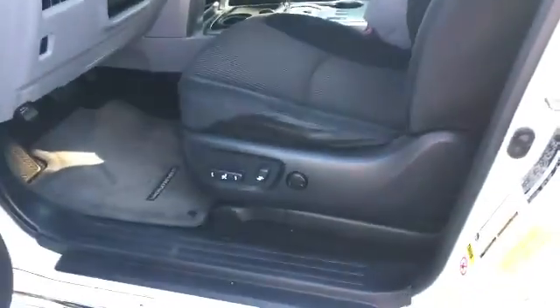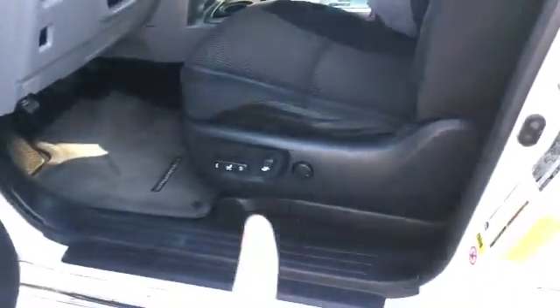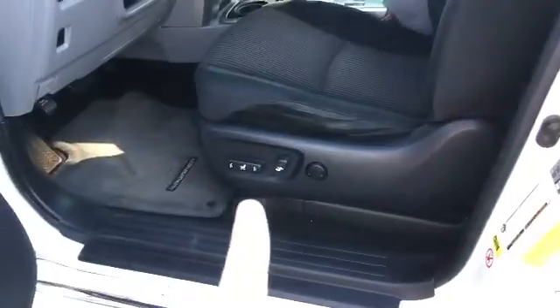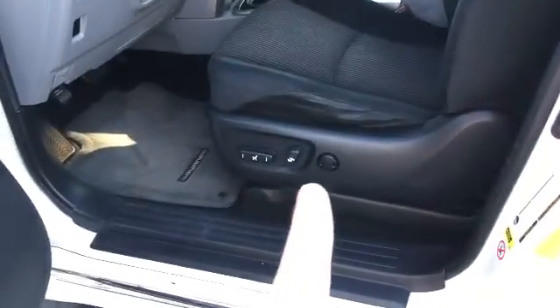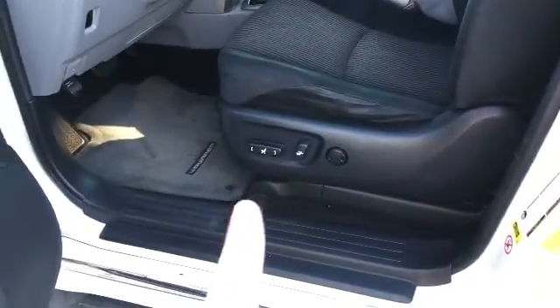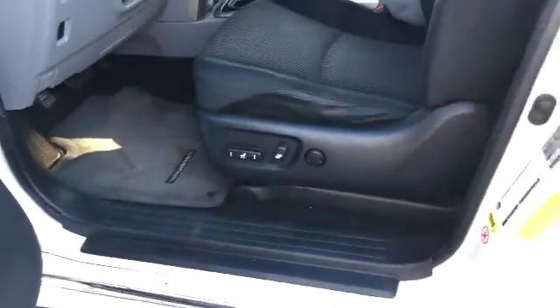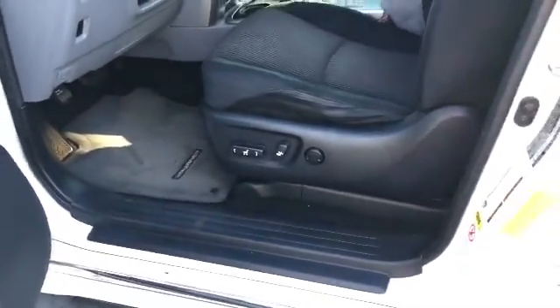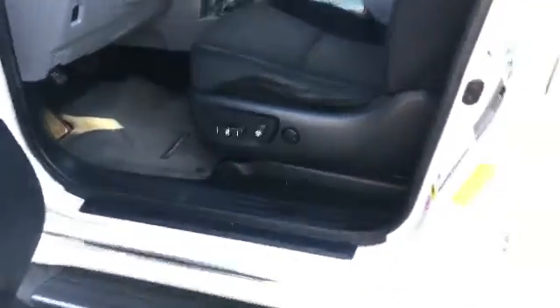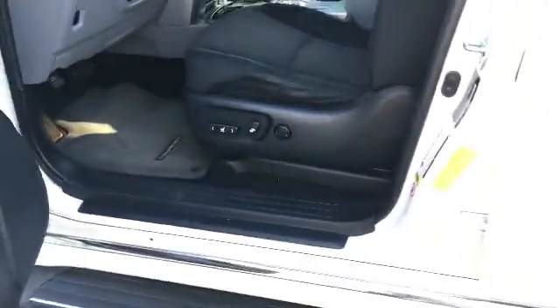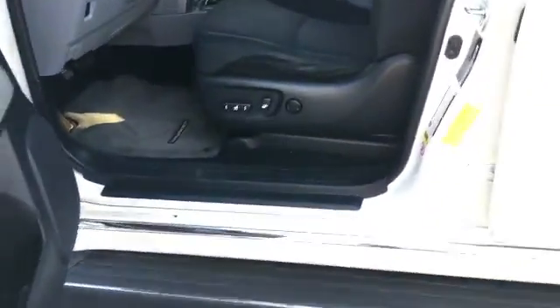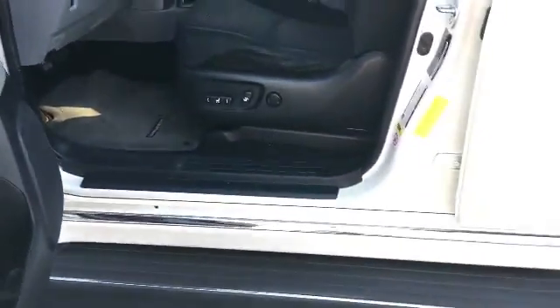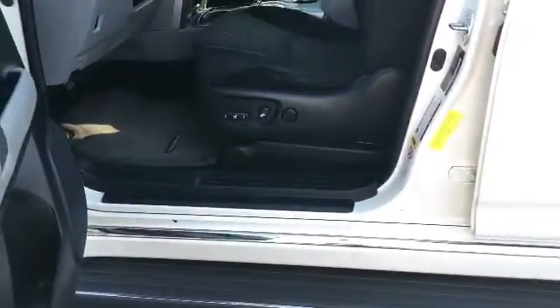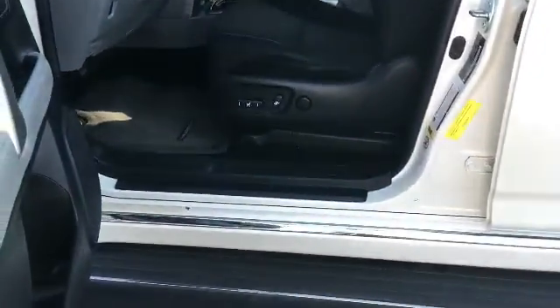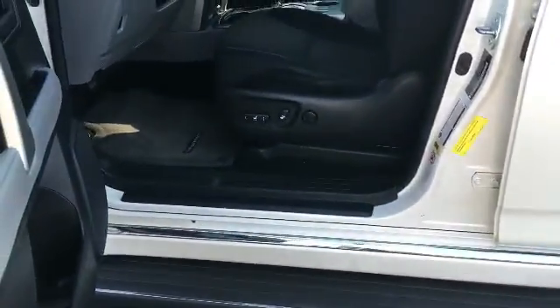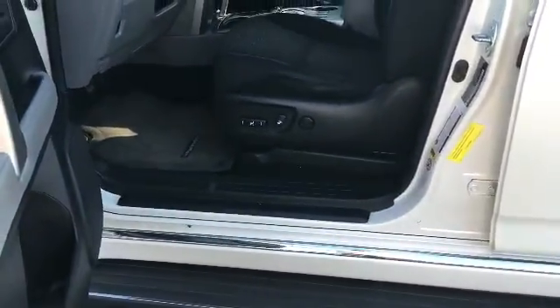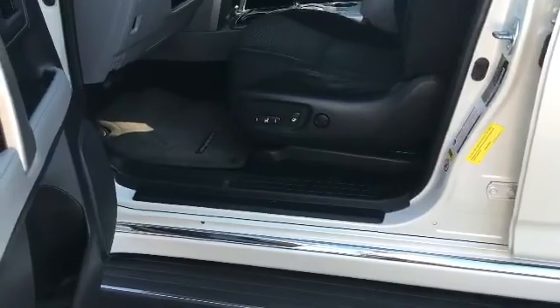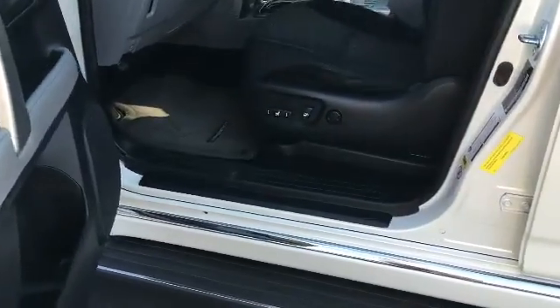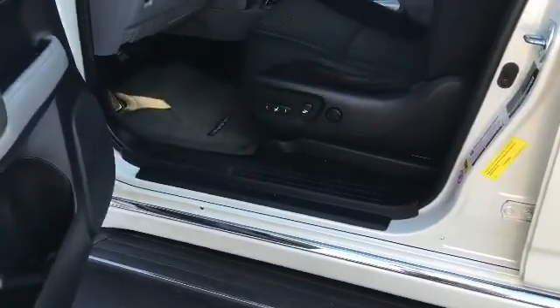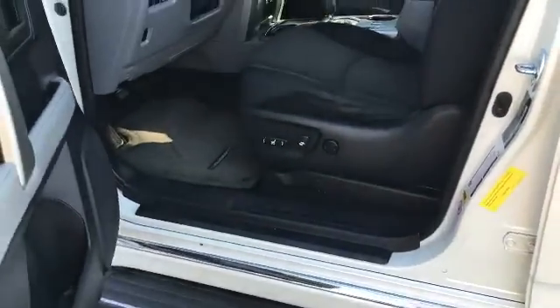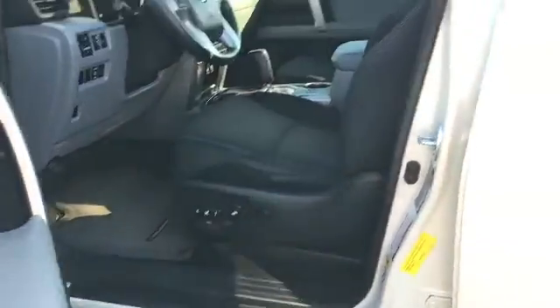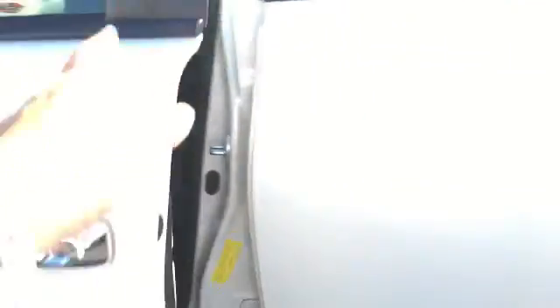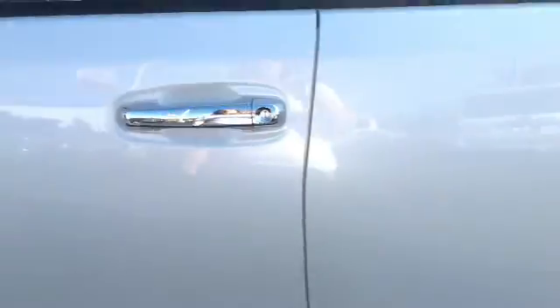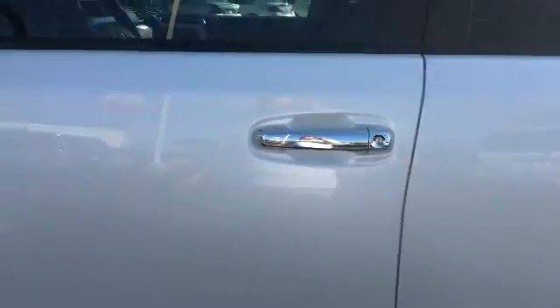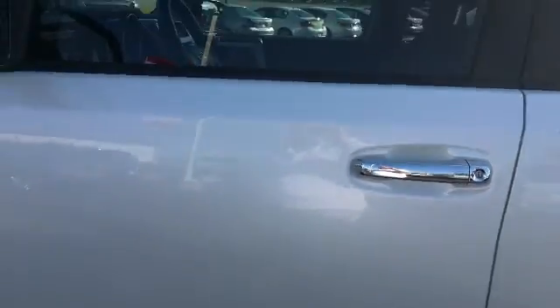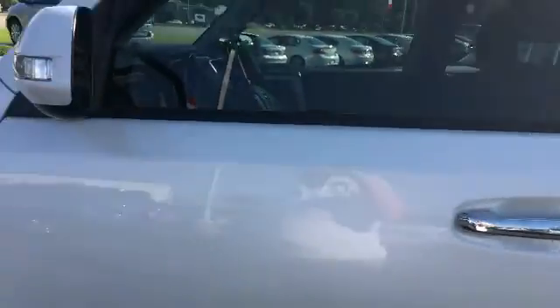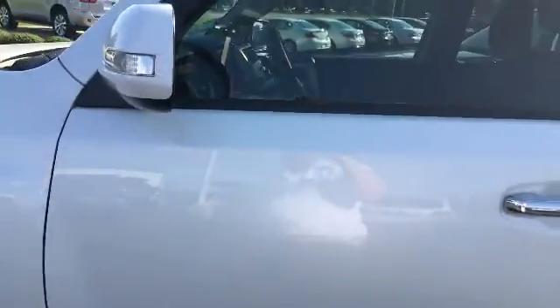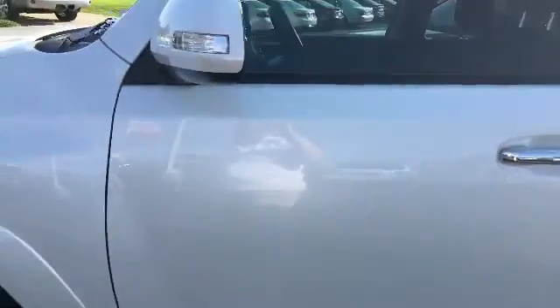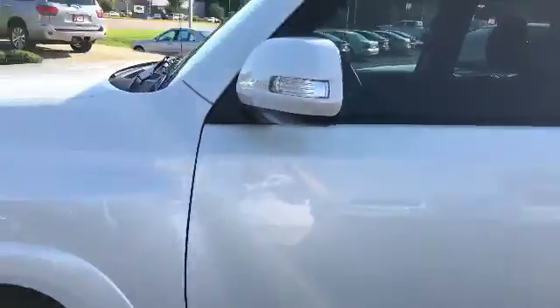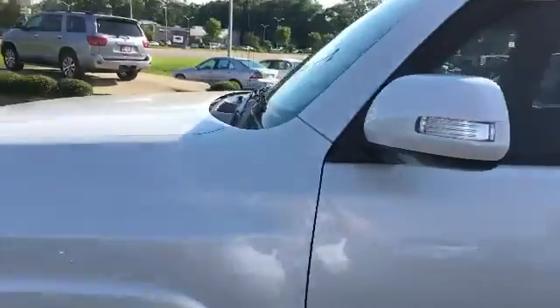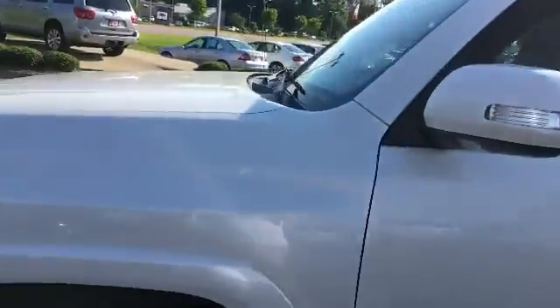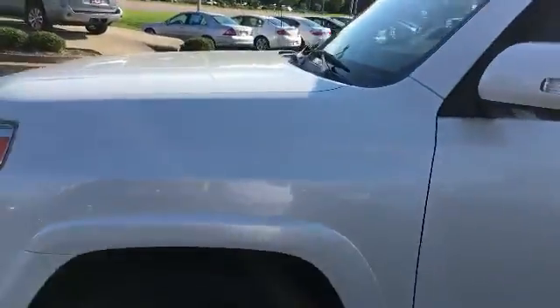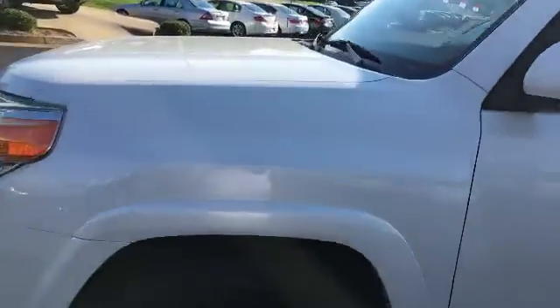You've got your electric seats here — eight different angles on the electric seats. Again, this is just overall a really, really super nice vehicle.